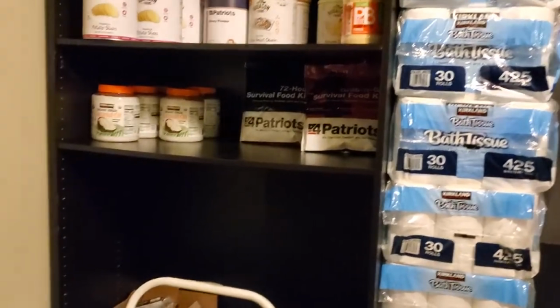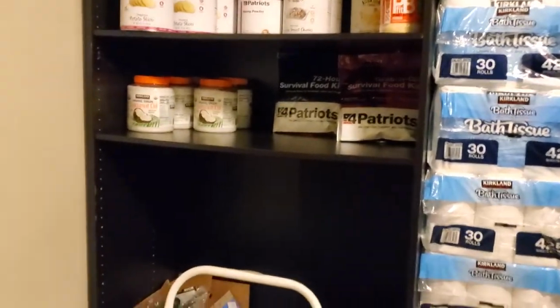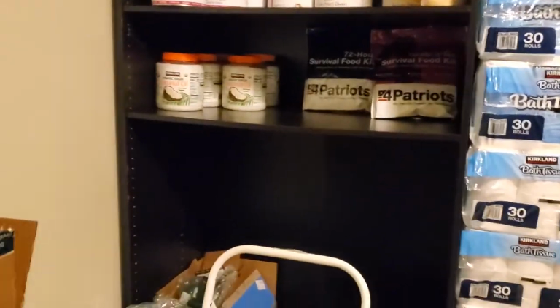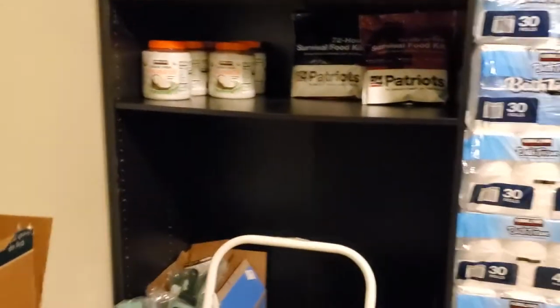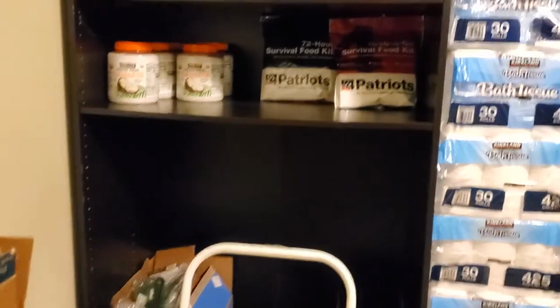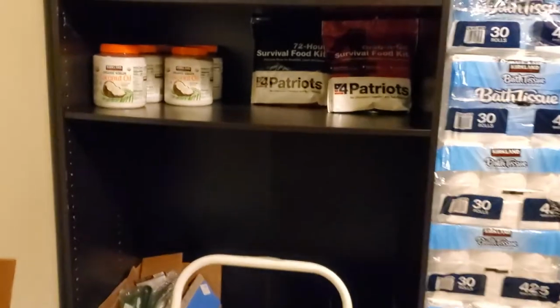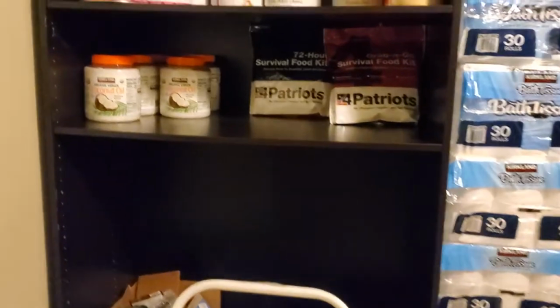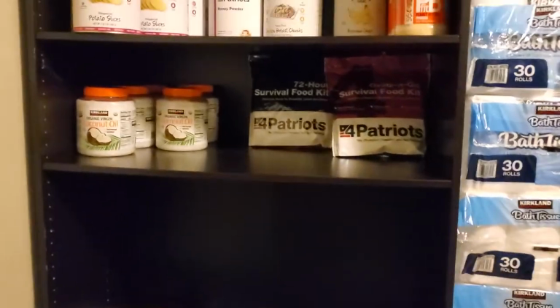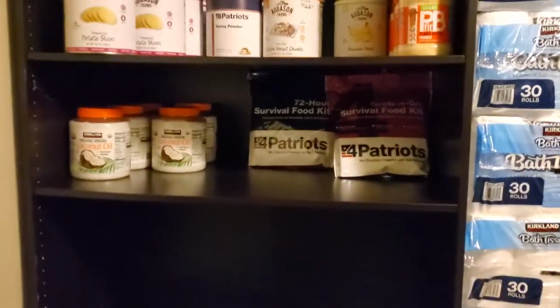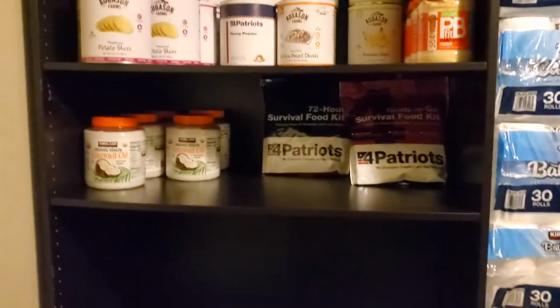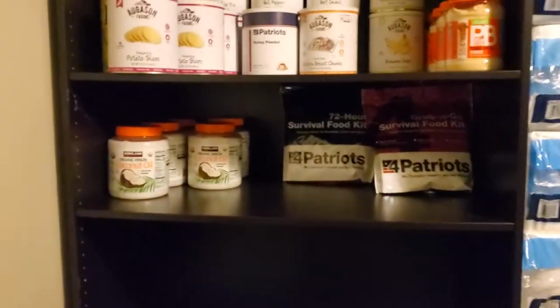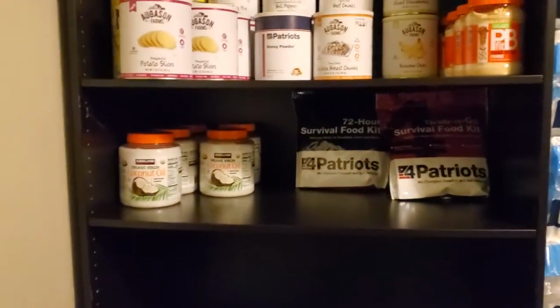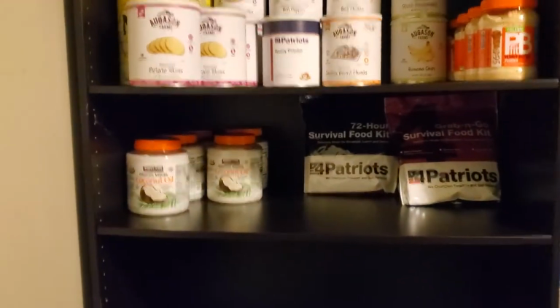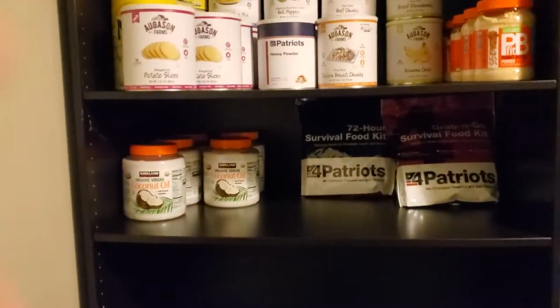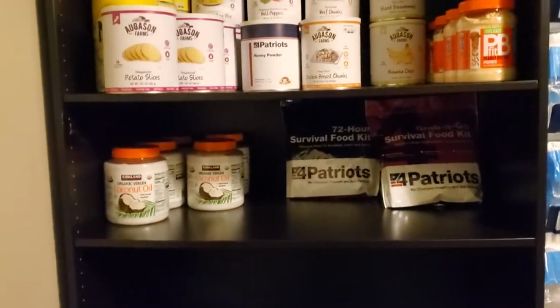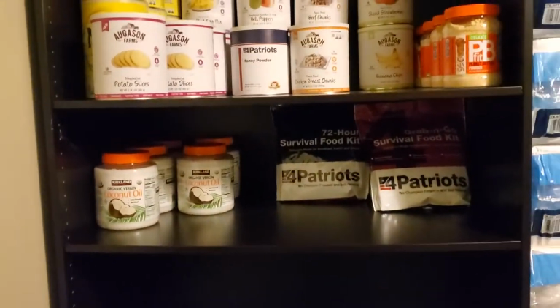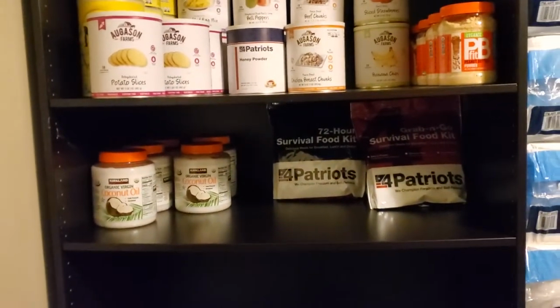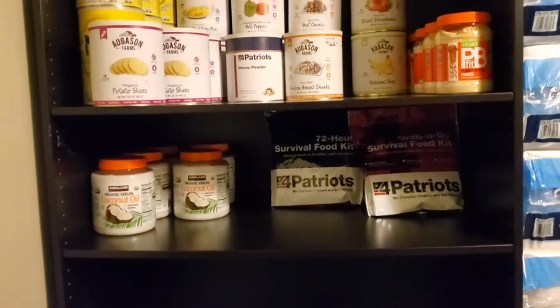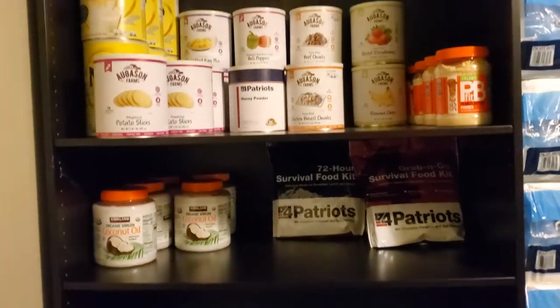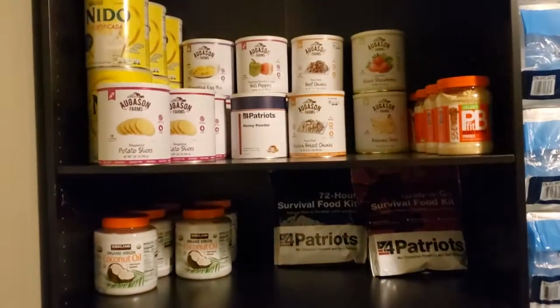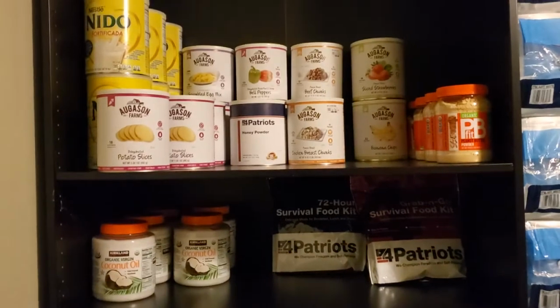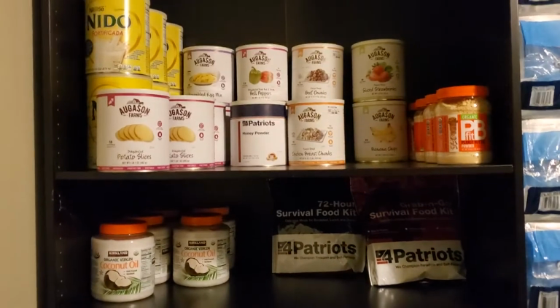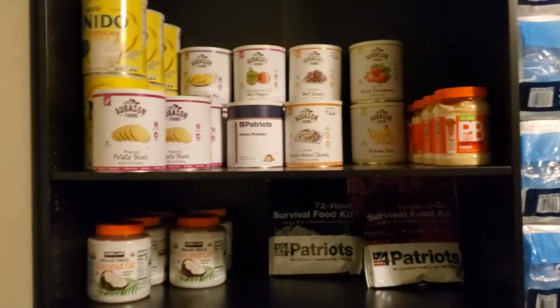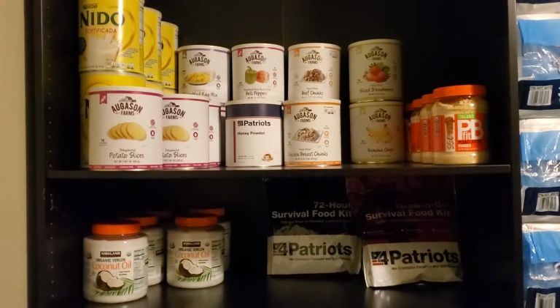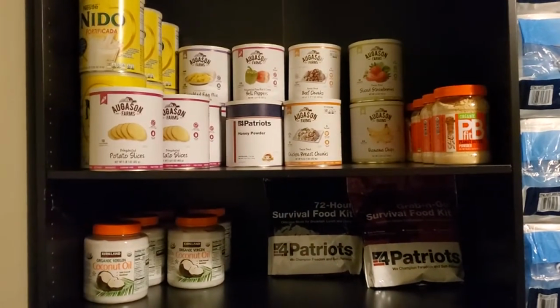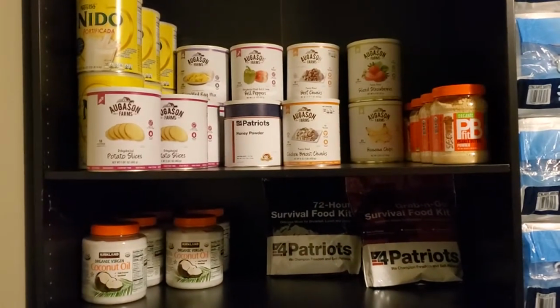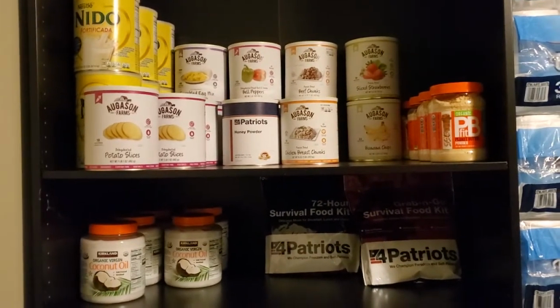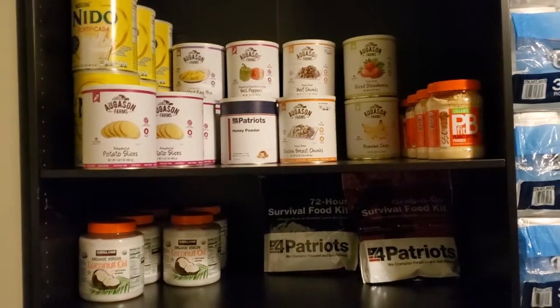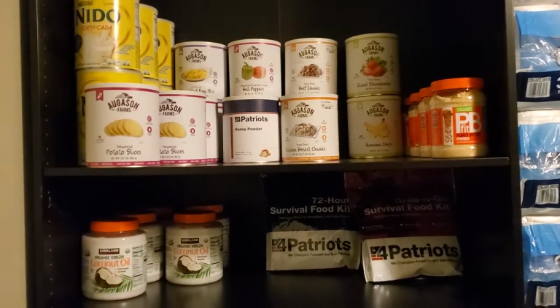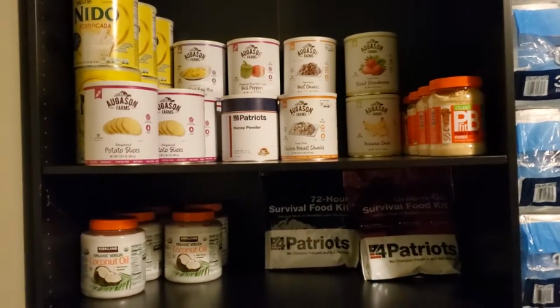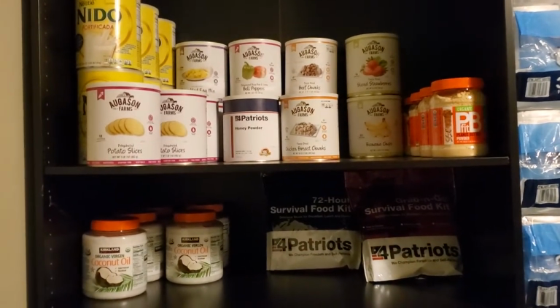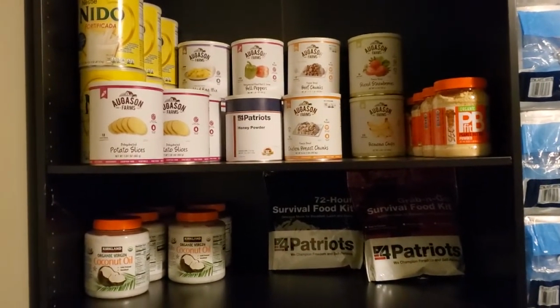This shelving unit I opted to use for my long-term storage — peanut butter powder, meat, veggies.